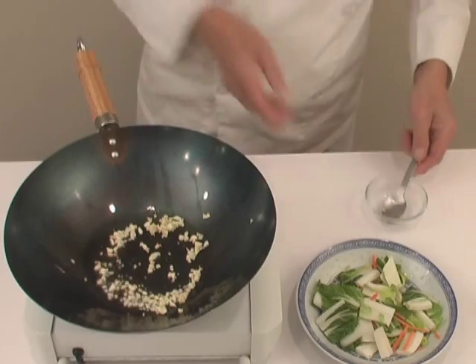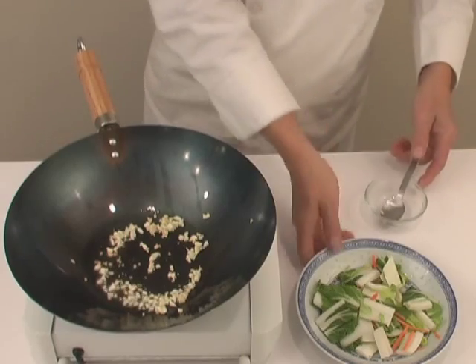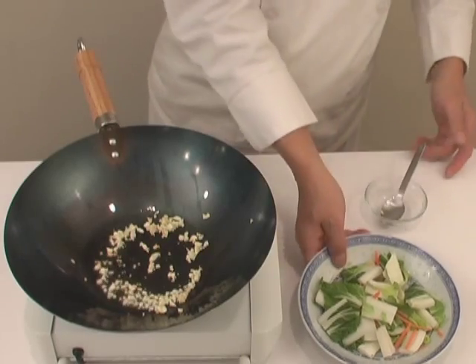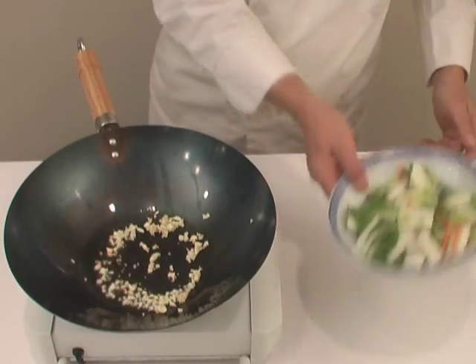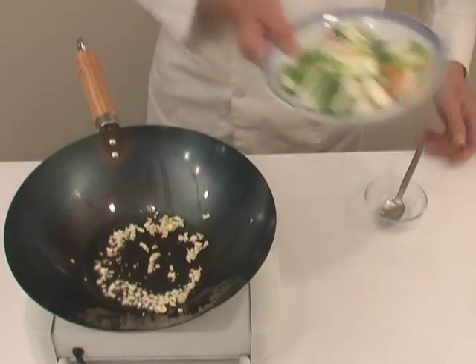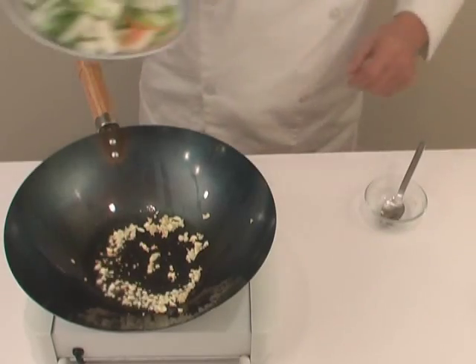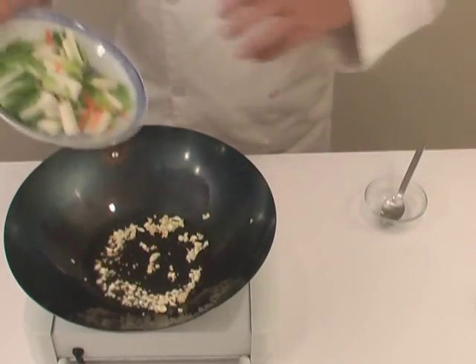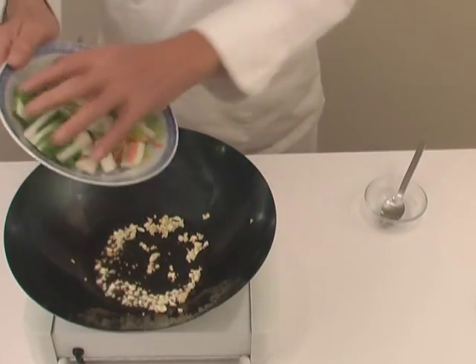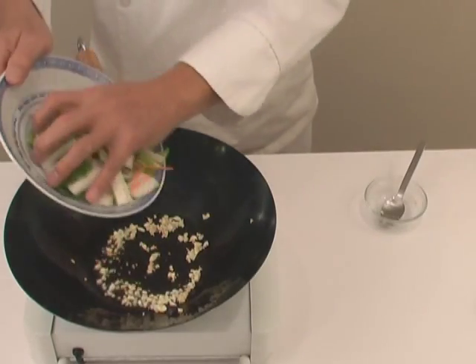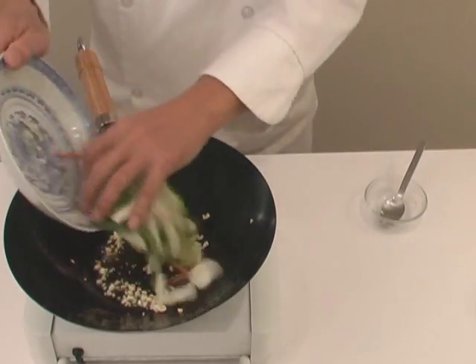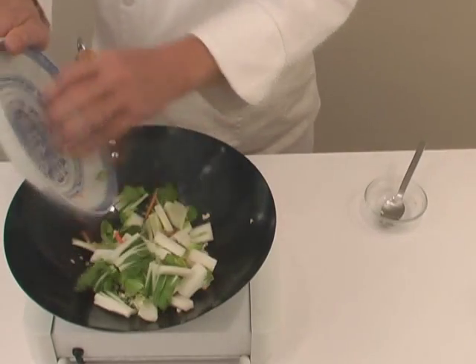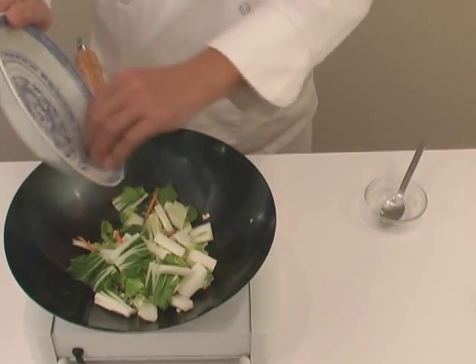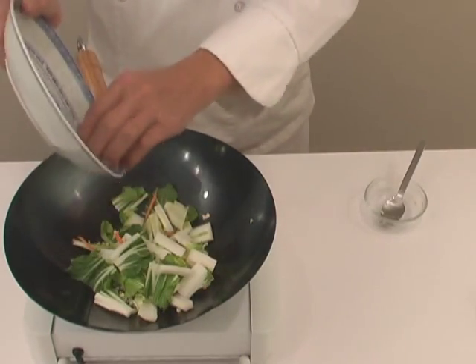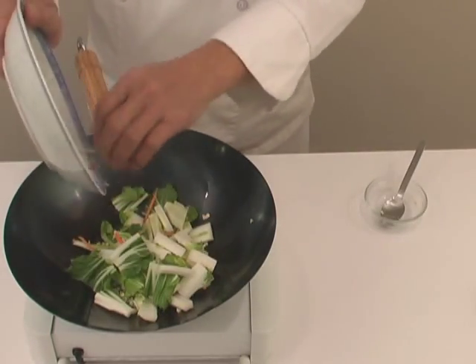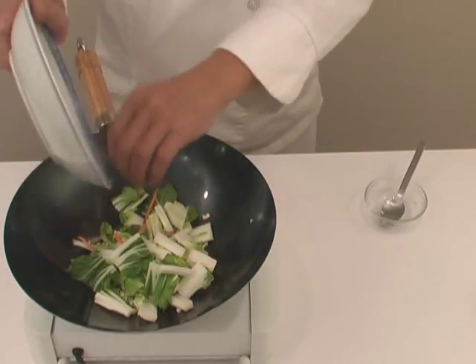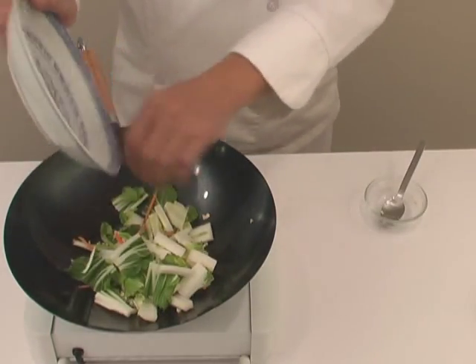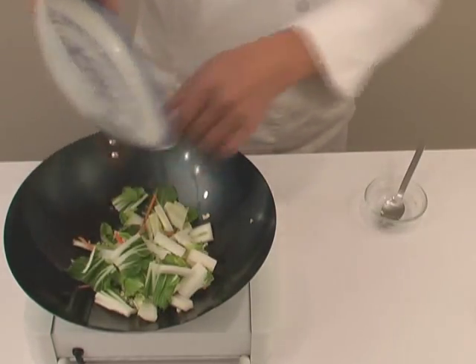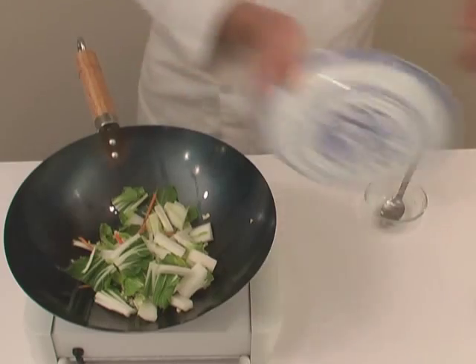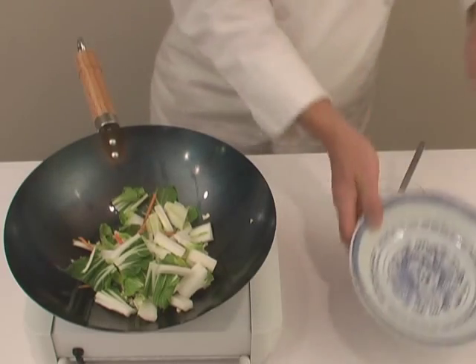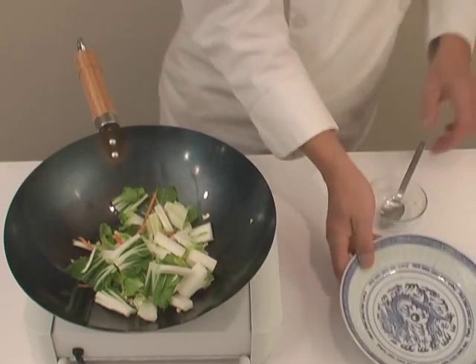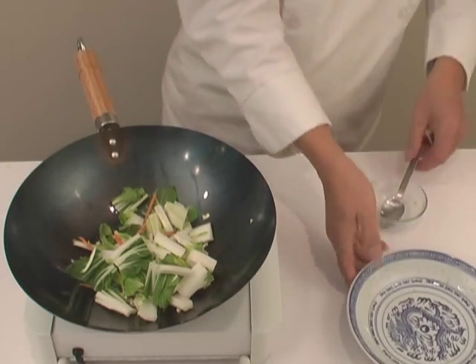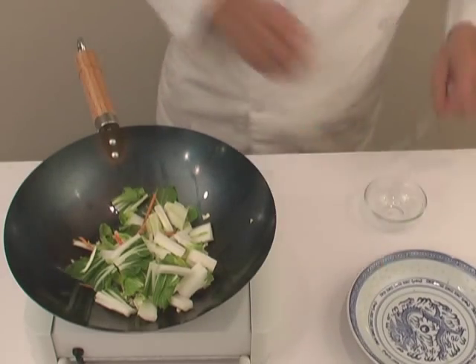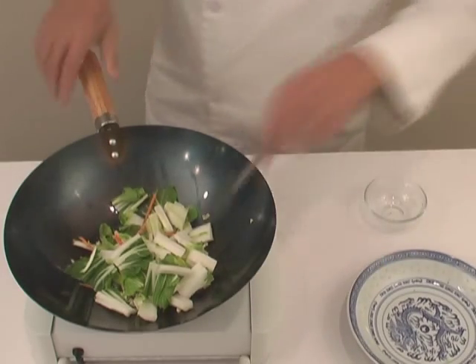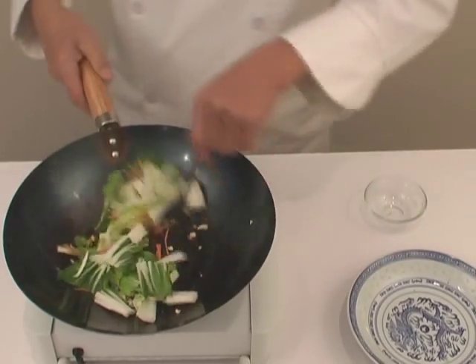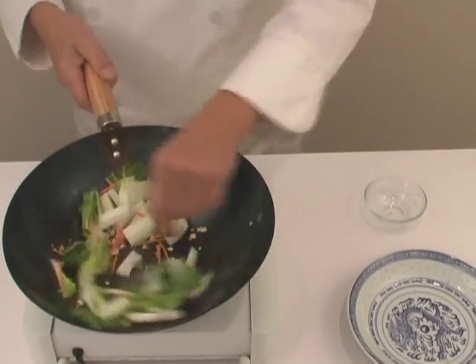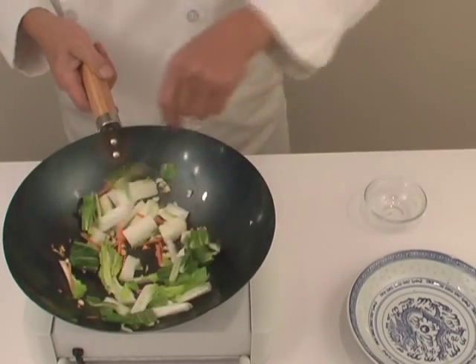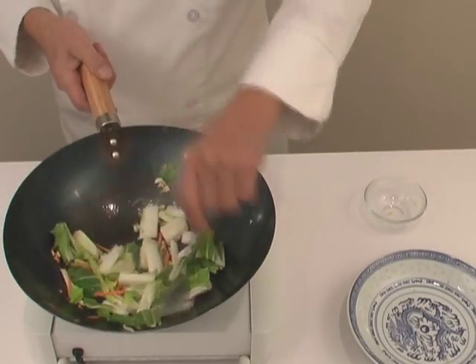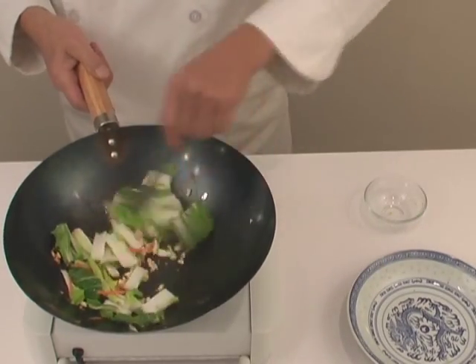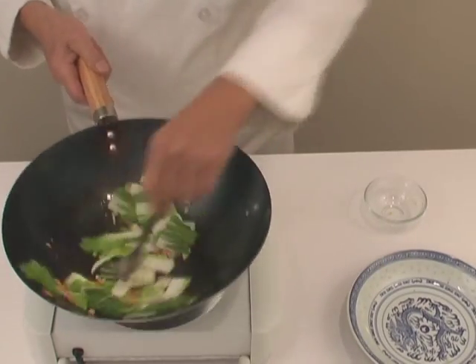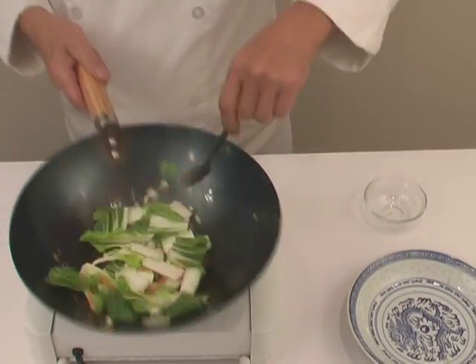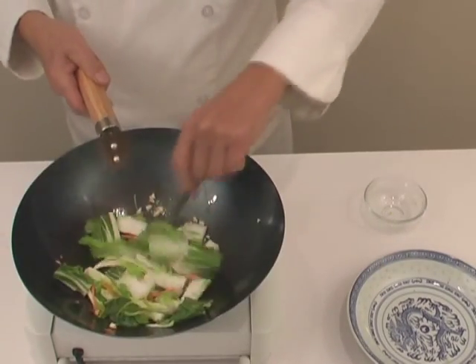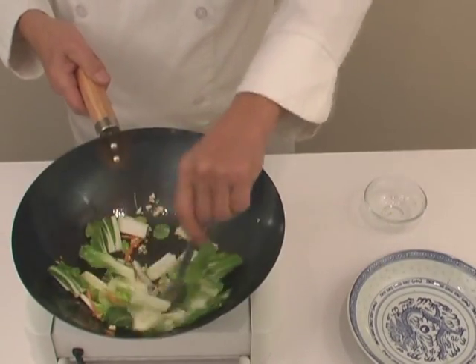We are now adding the bok choy with a little carrots which we have cut already, and we're going to stir that very quickly.